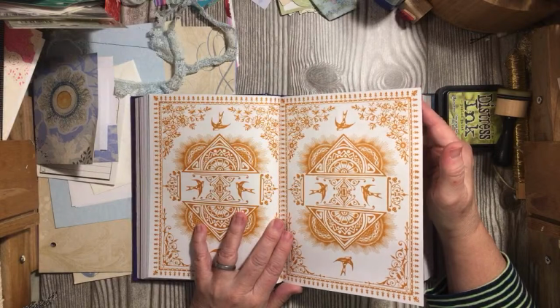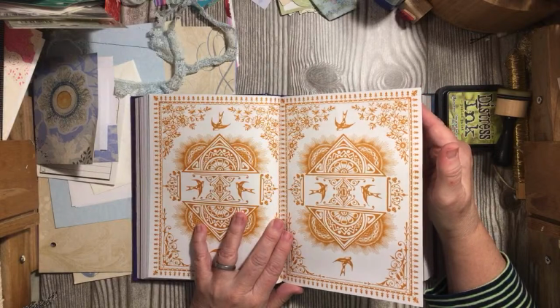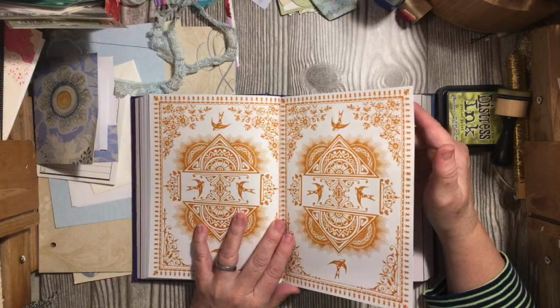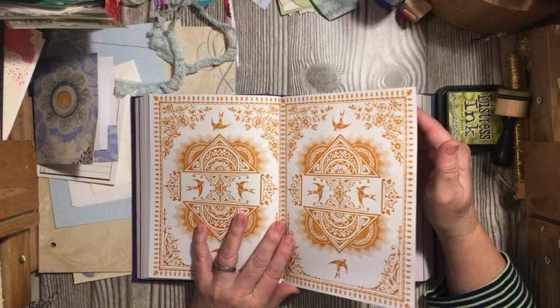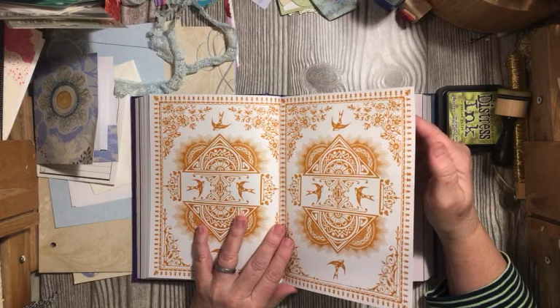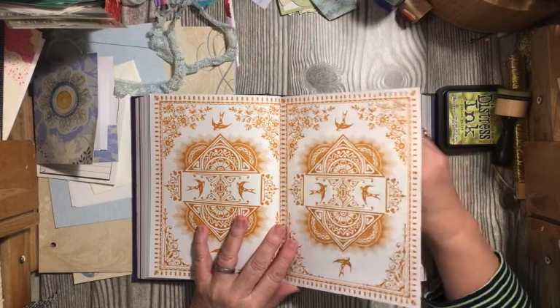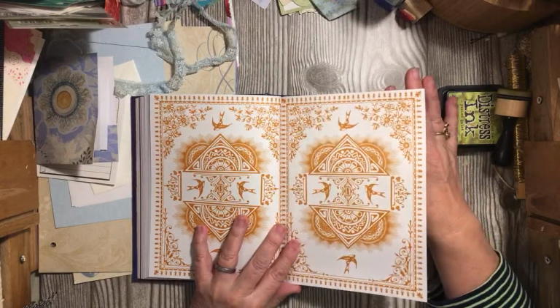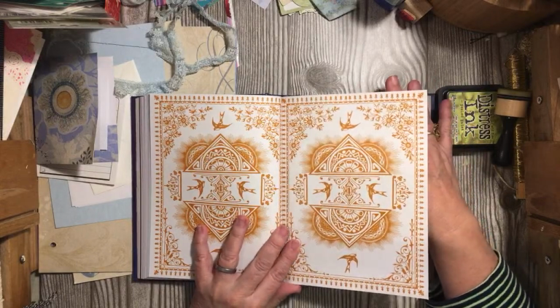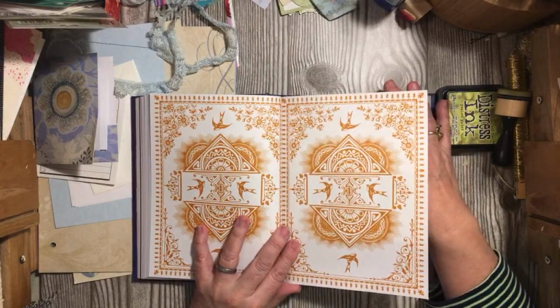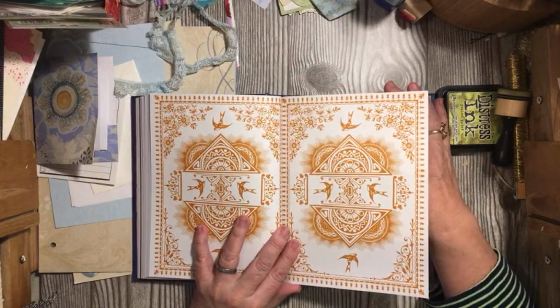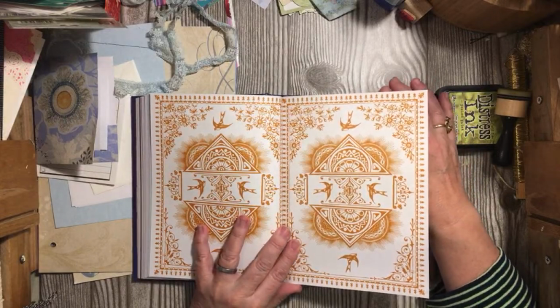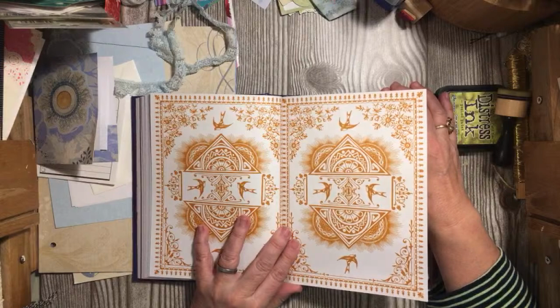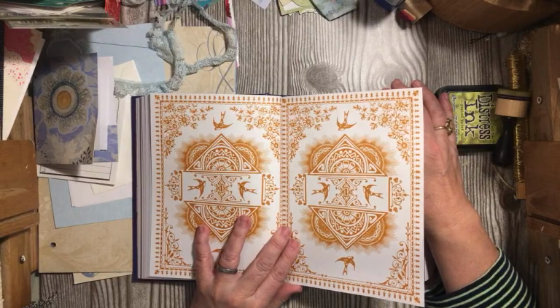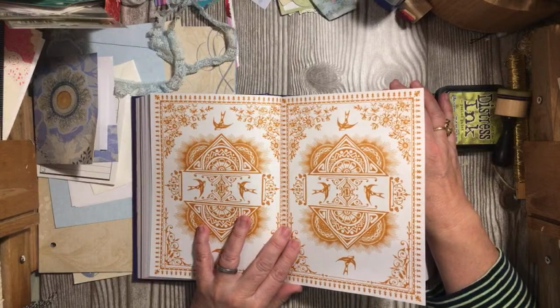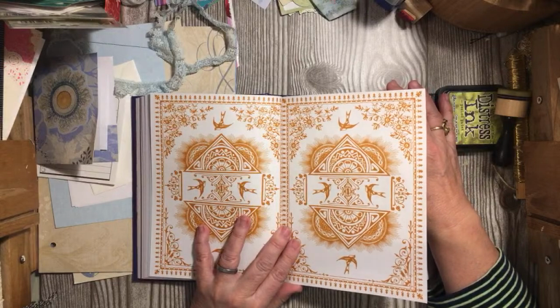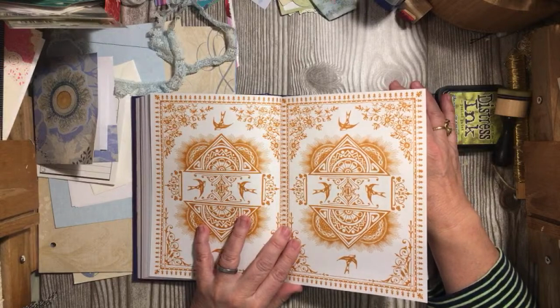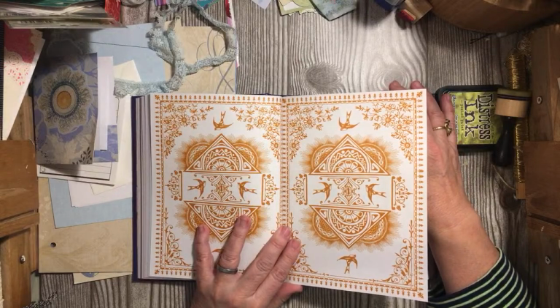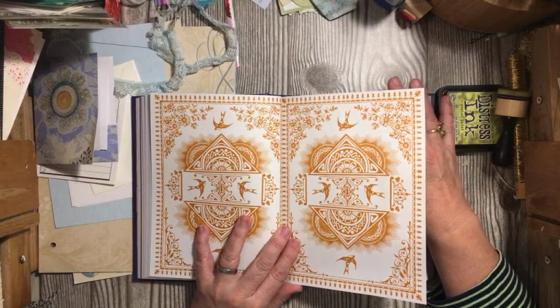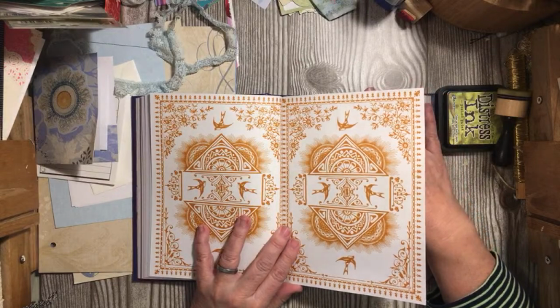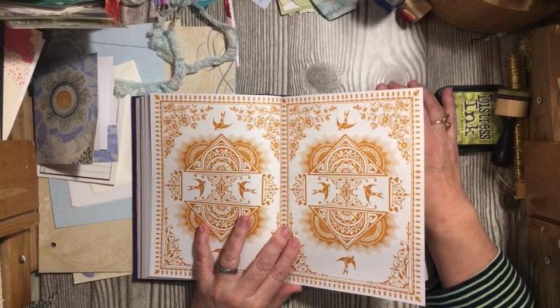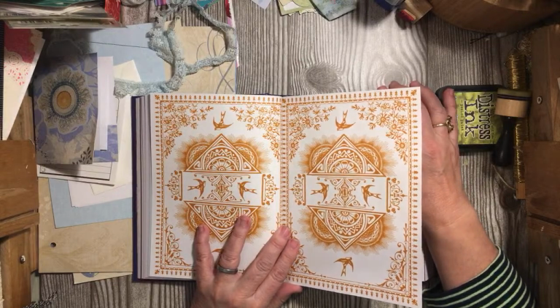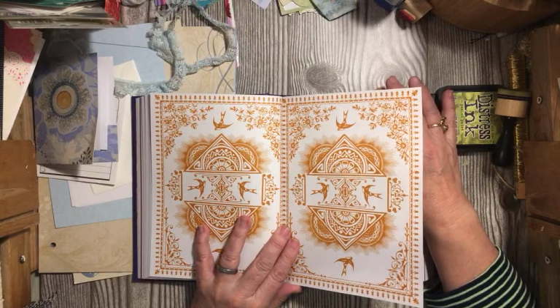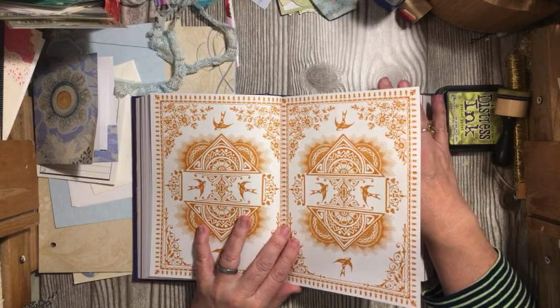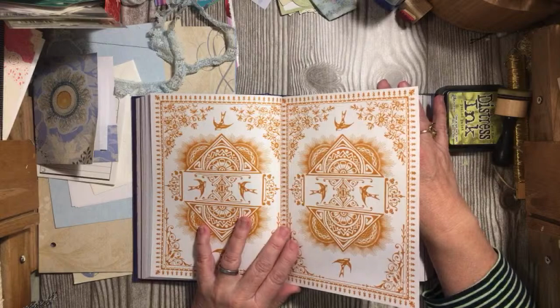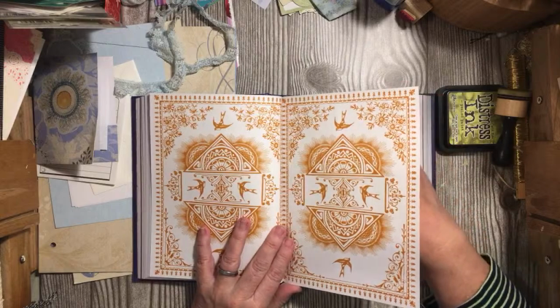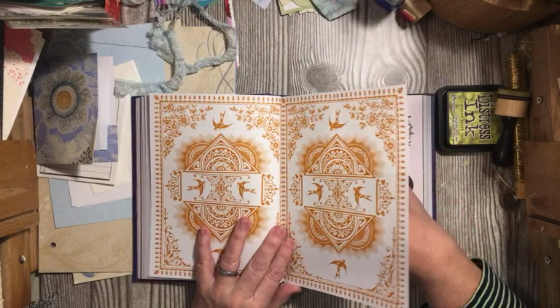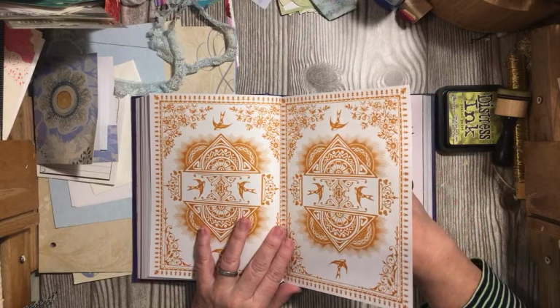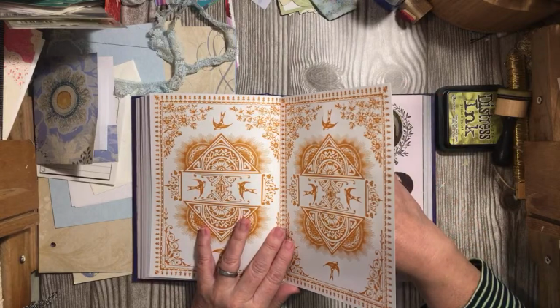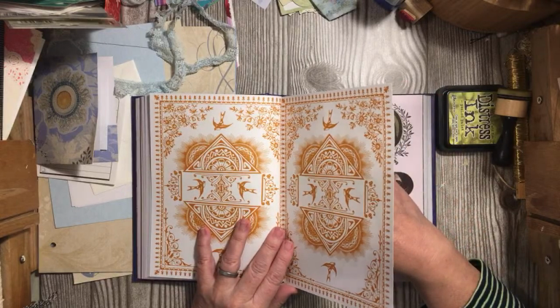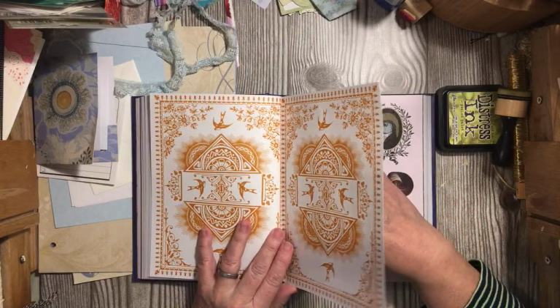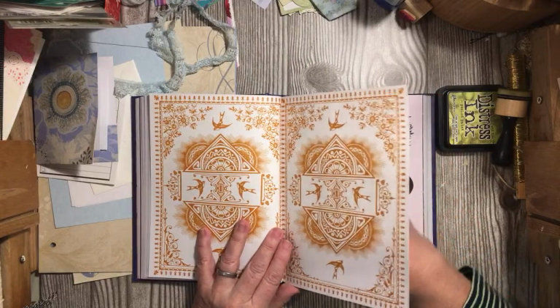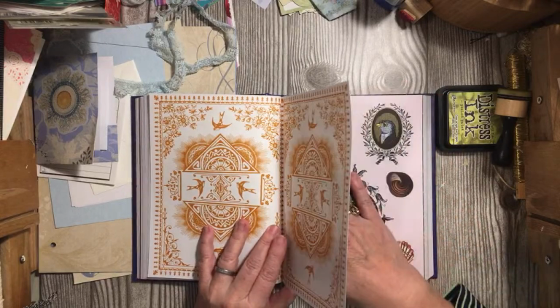Vonda just looked this up on Amazon and it's $16.67 — she said if you're like her and you don't have a Target close by. Thank you, Vonda!